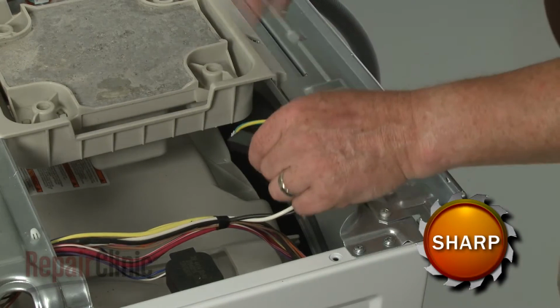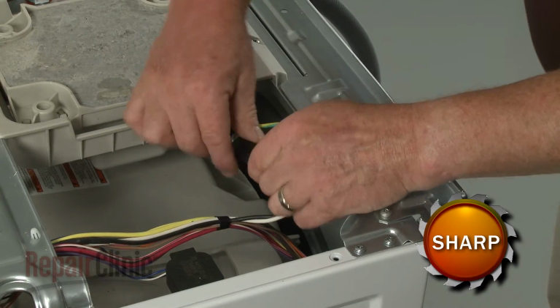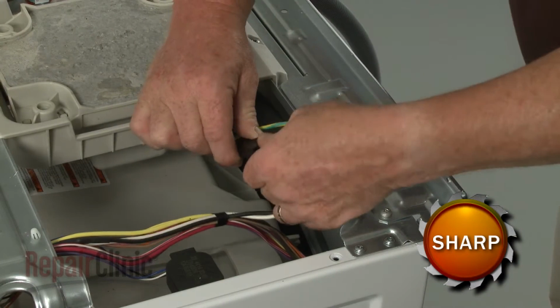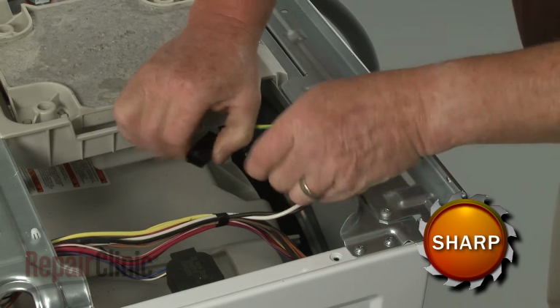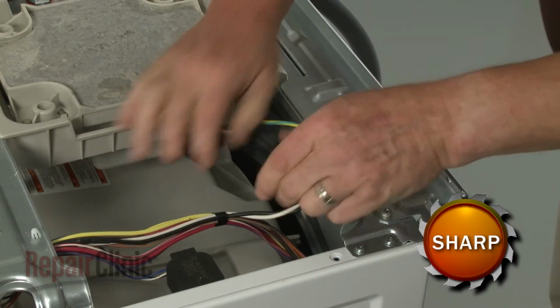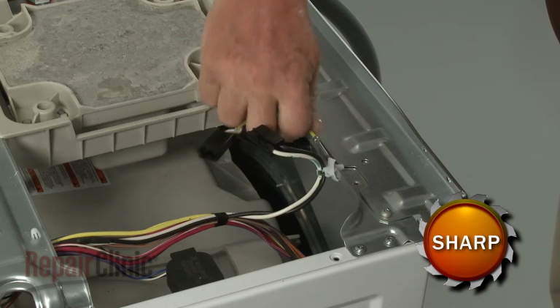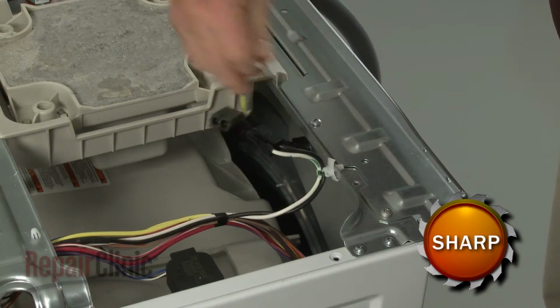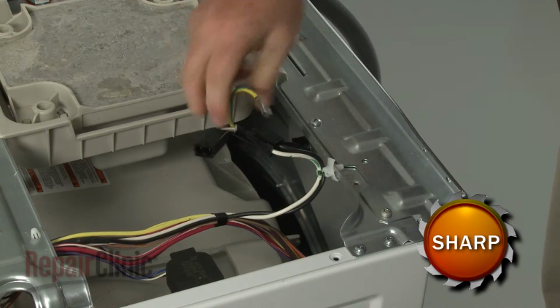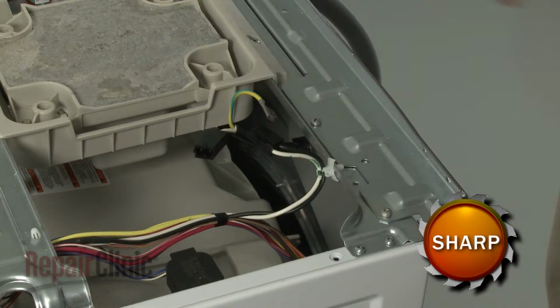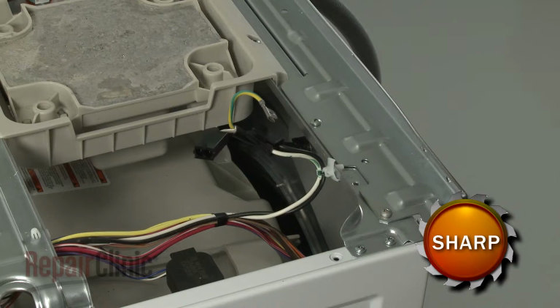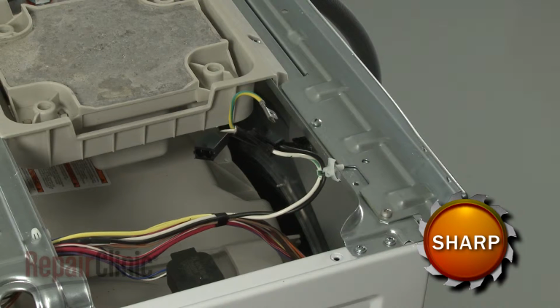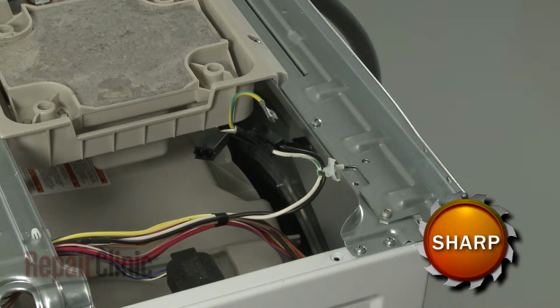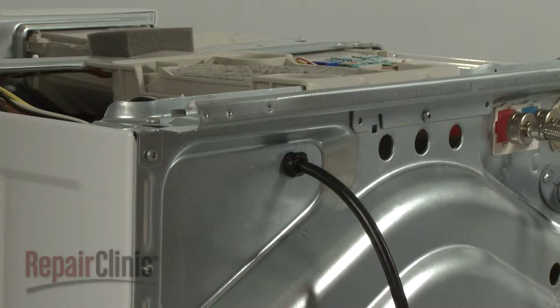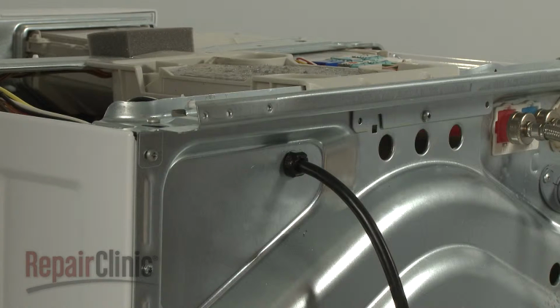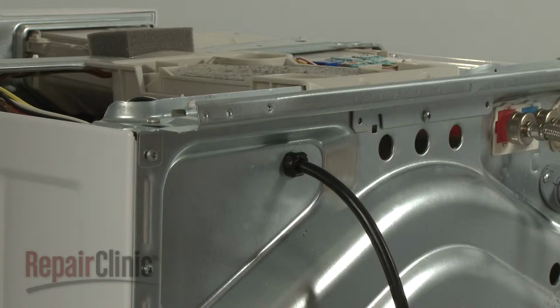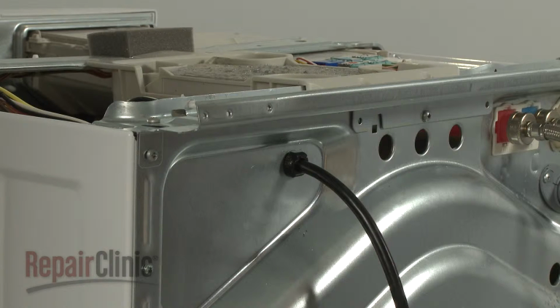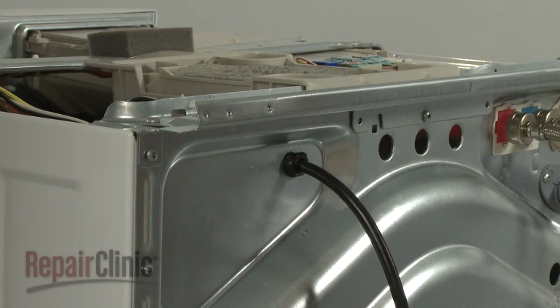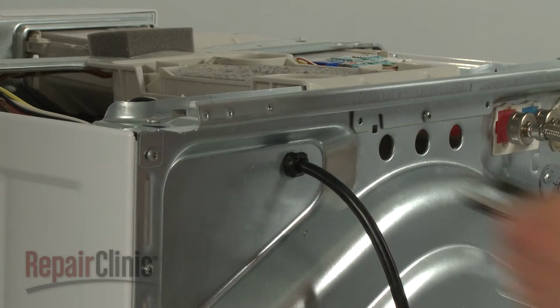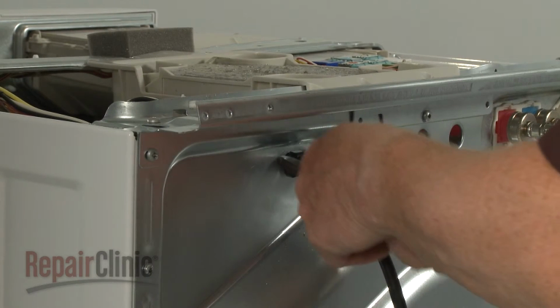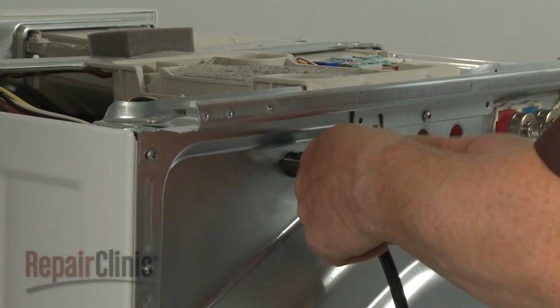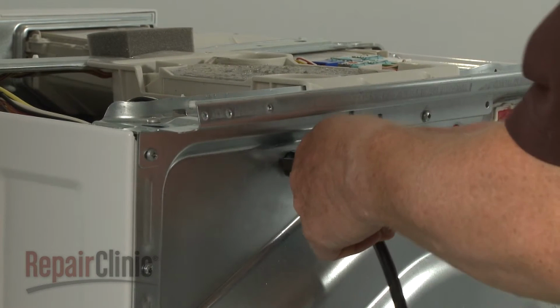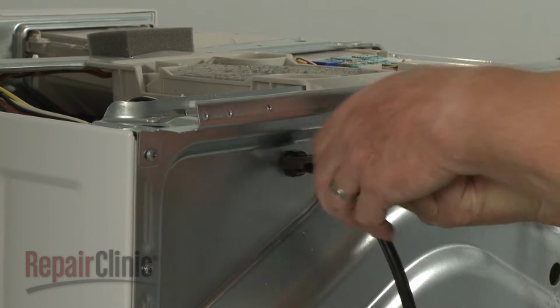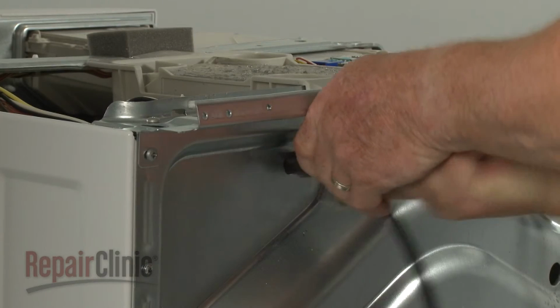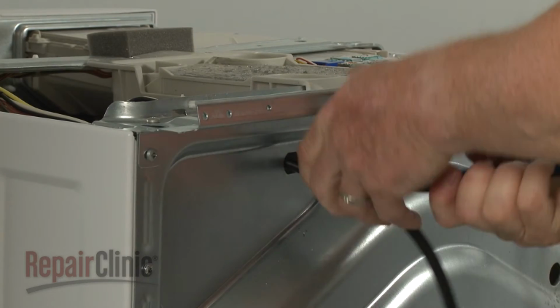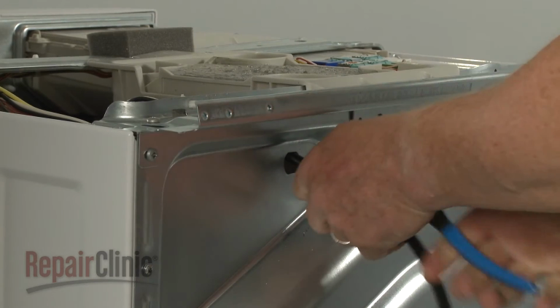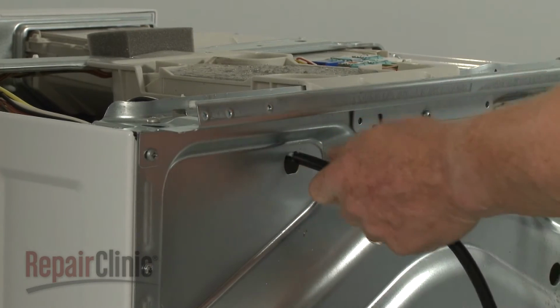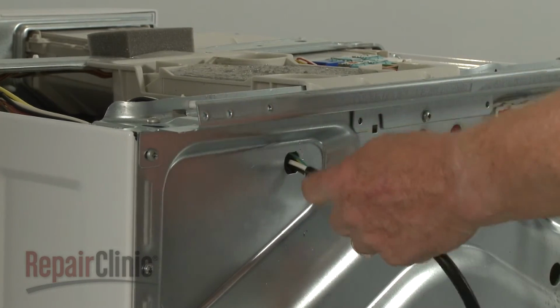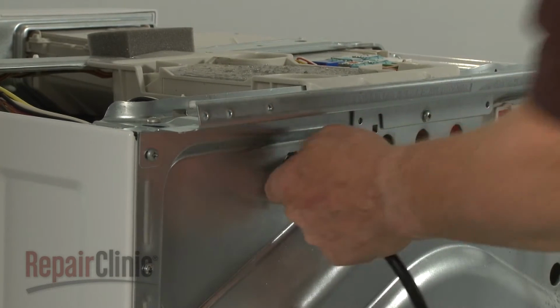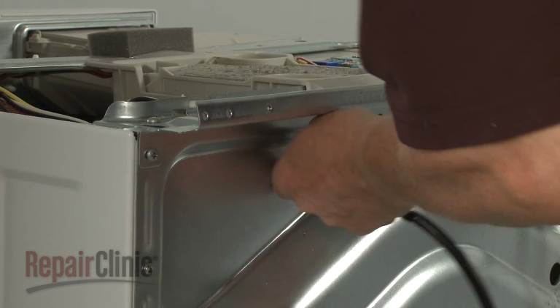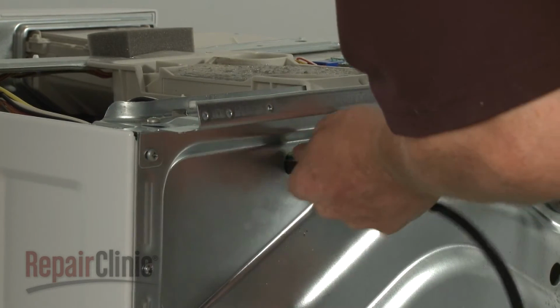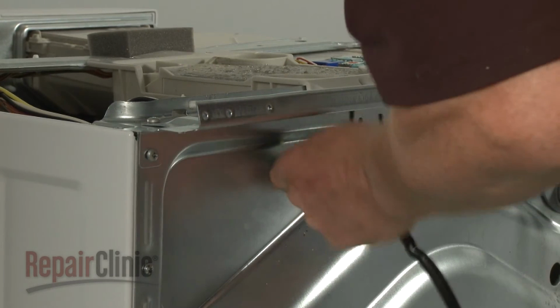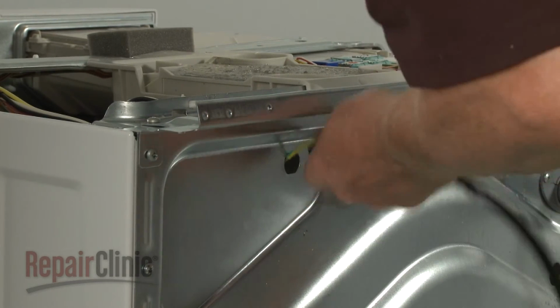Detach the grounding wire from the rear panel. Use pliers to squeeze the strain relief to detach it from the rear panel. Then pull the old power cord through the hole in the panel to remove it.